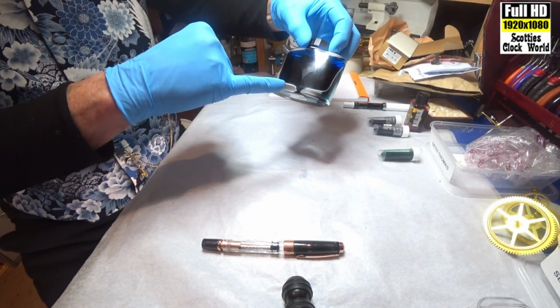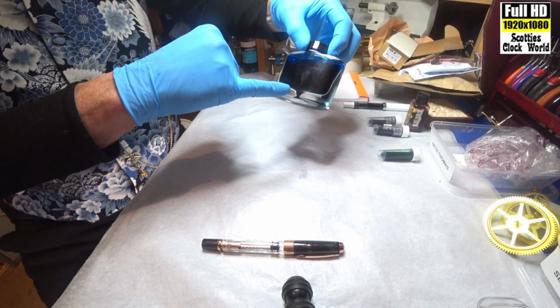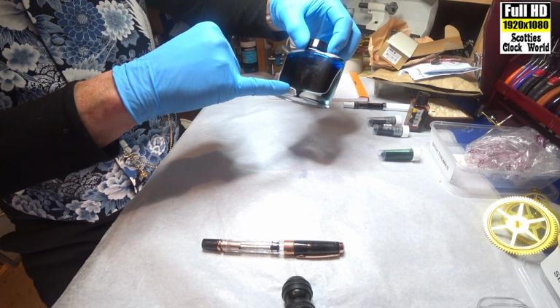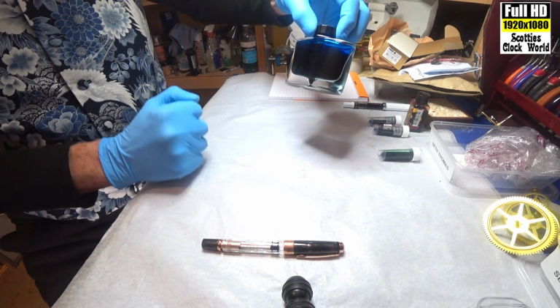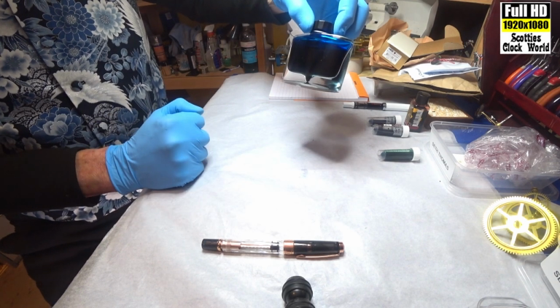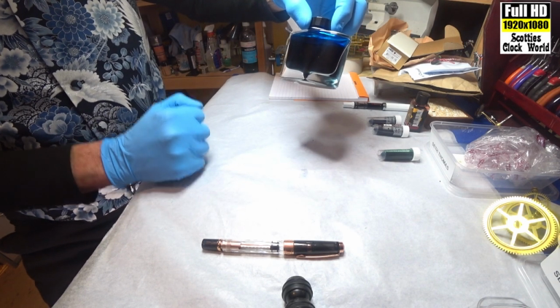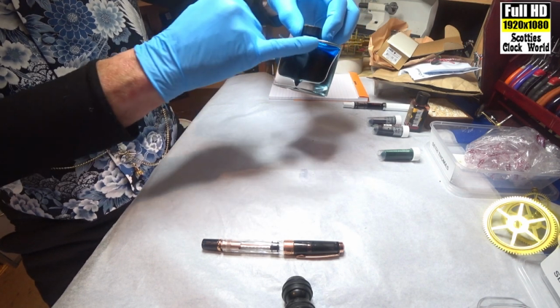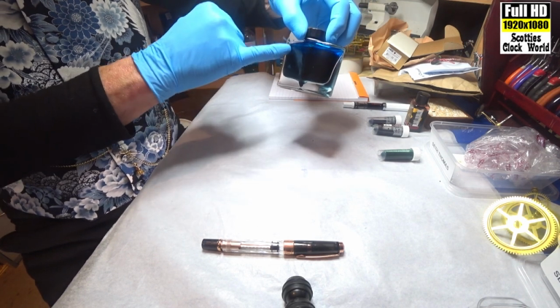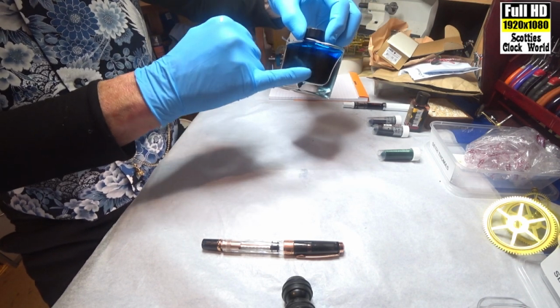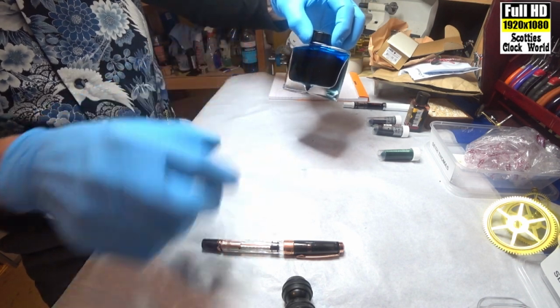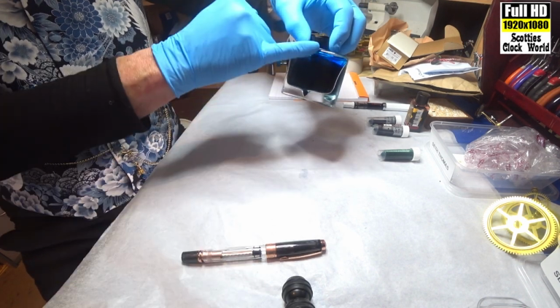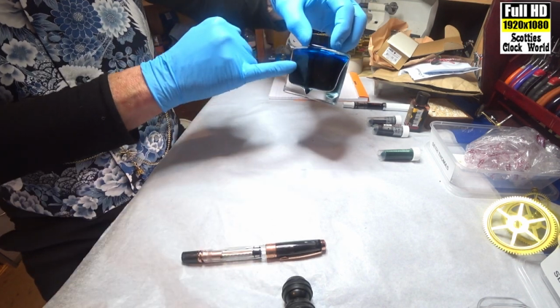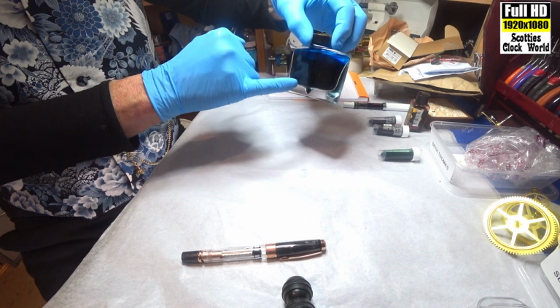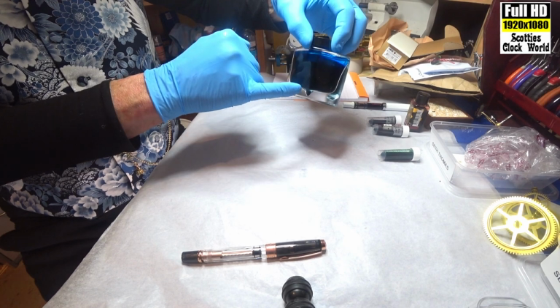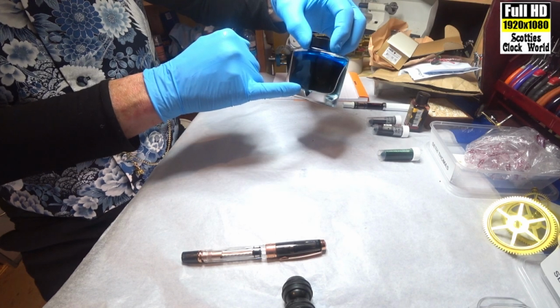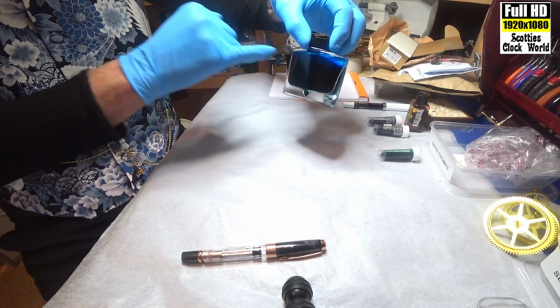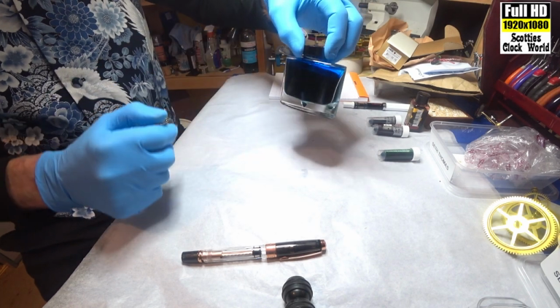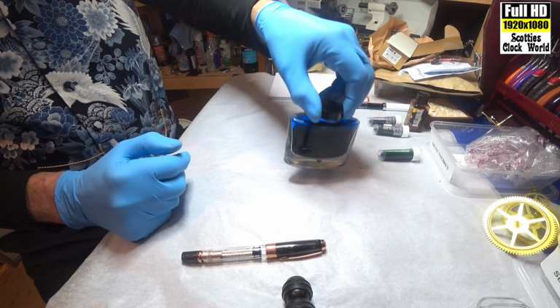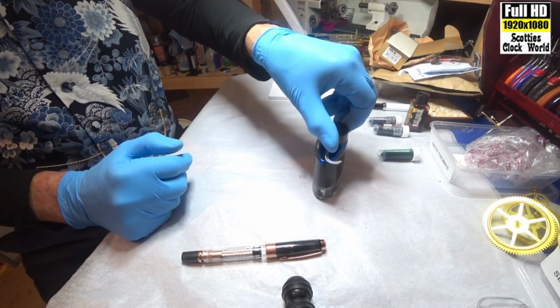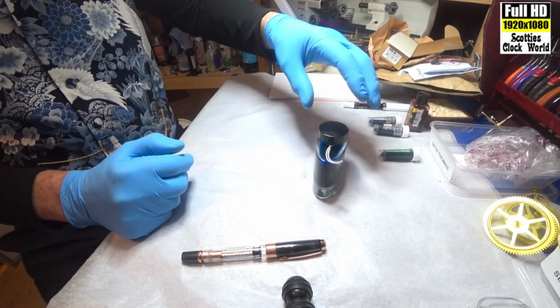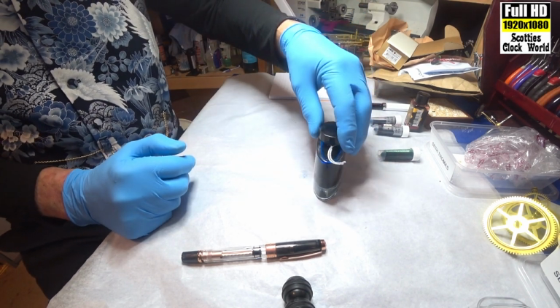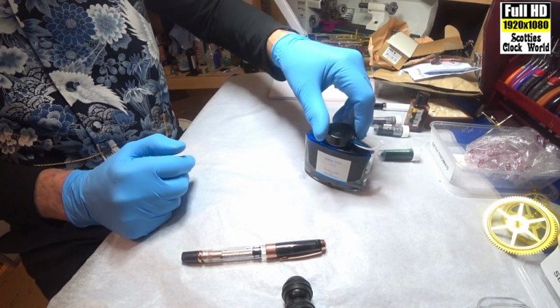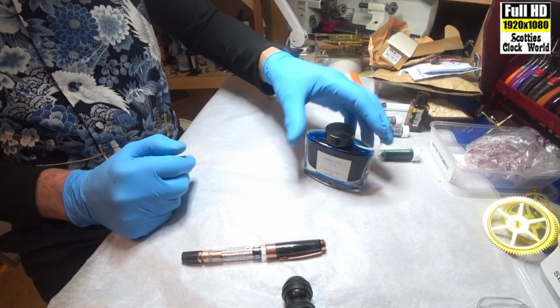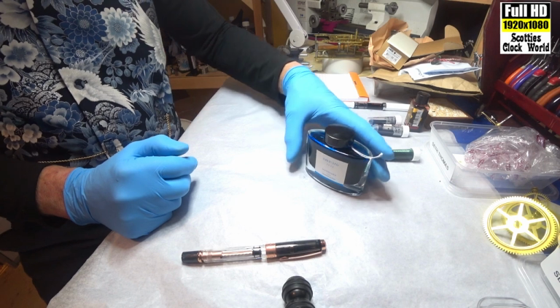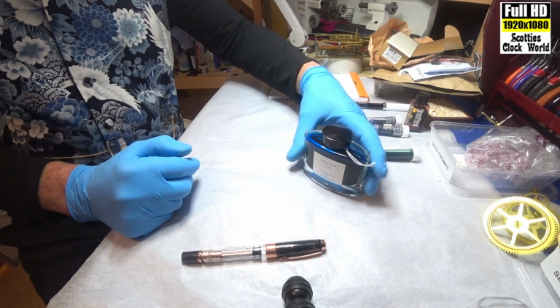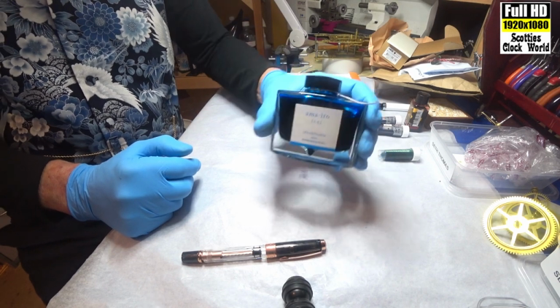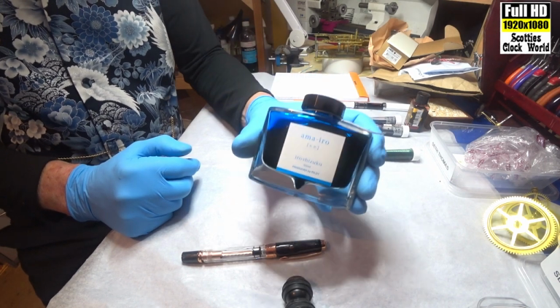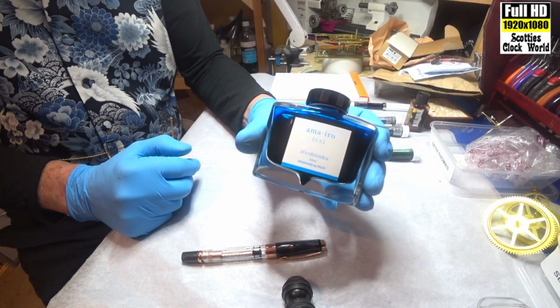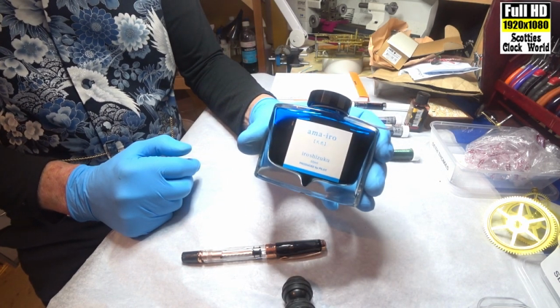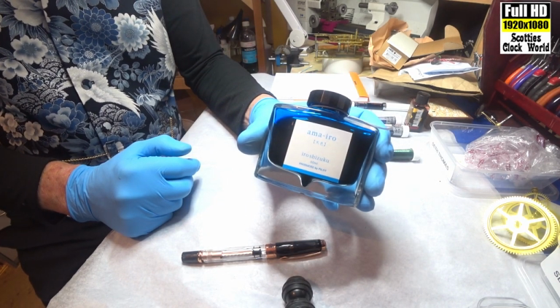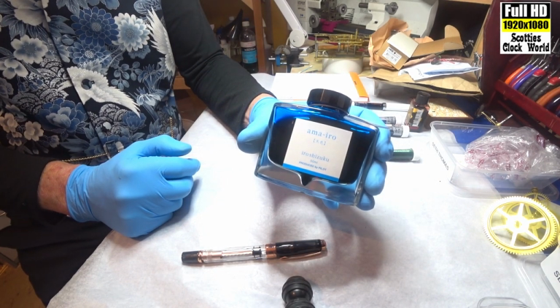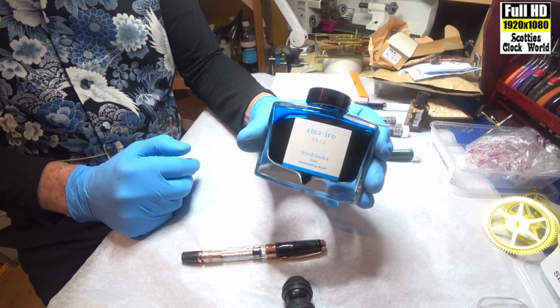That pointy piece down there in the bottom is so that you can get the last drop of ink. When the bottle is nearly empty, the nib goes right down to there so you don't waste any ink. And there it is.